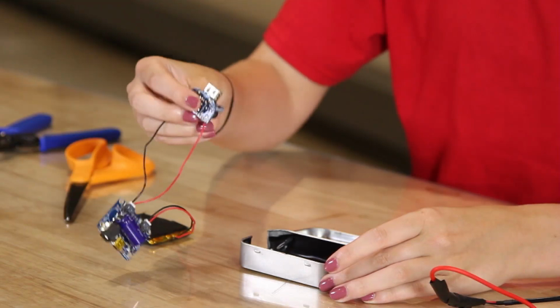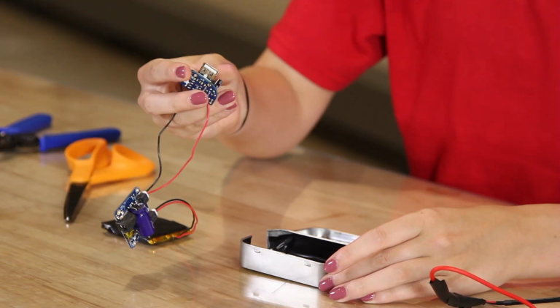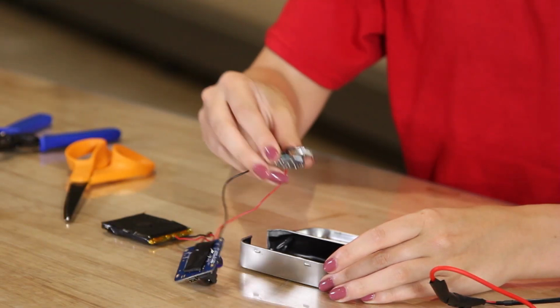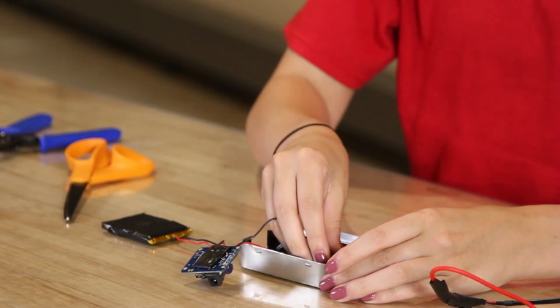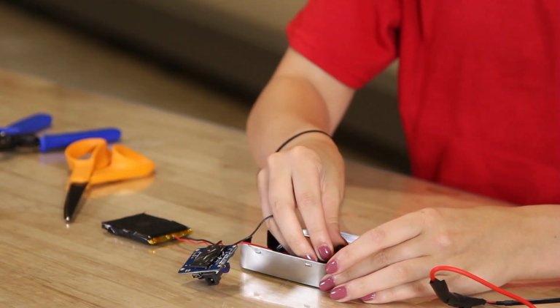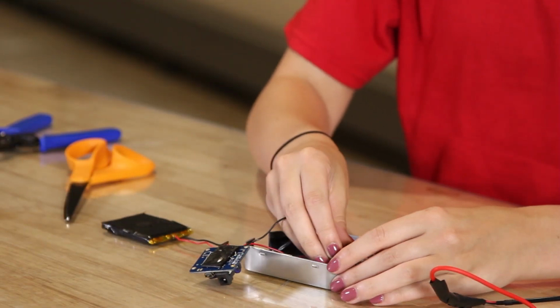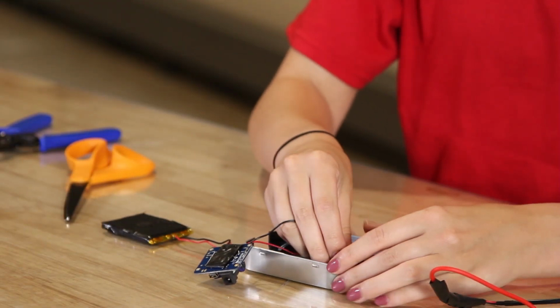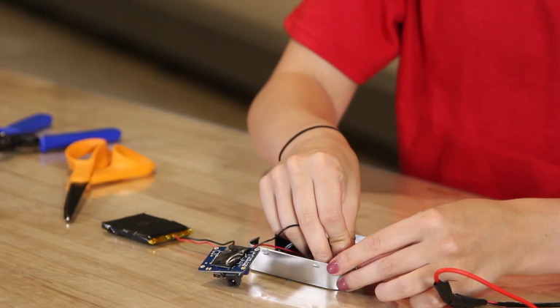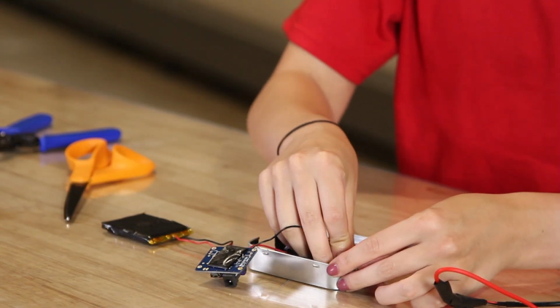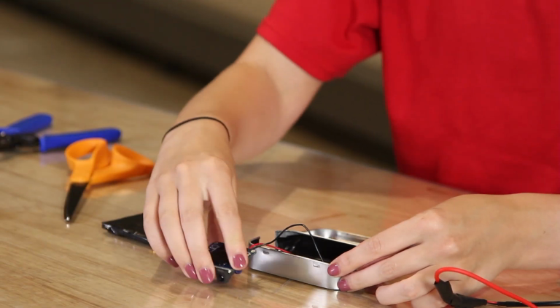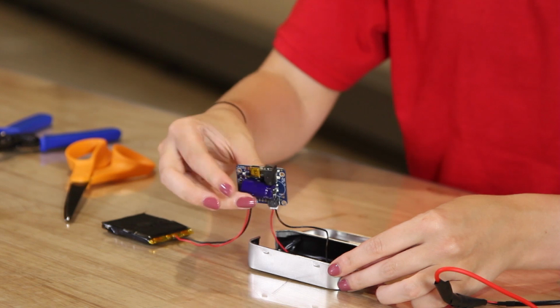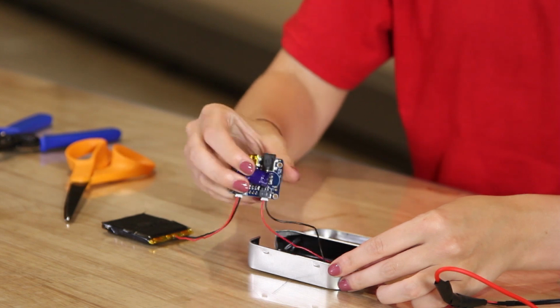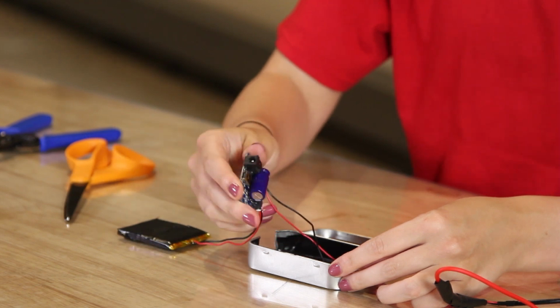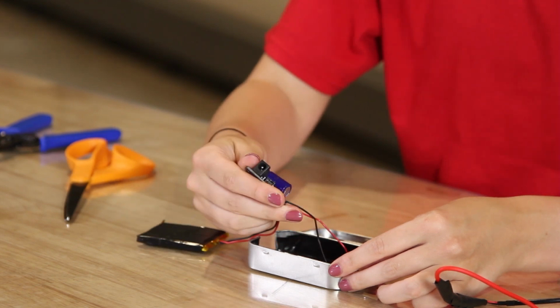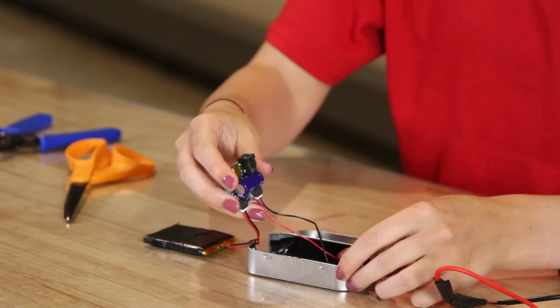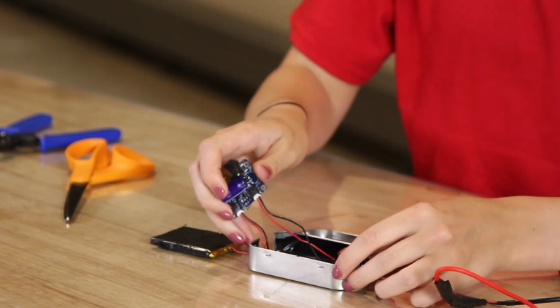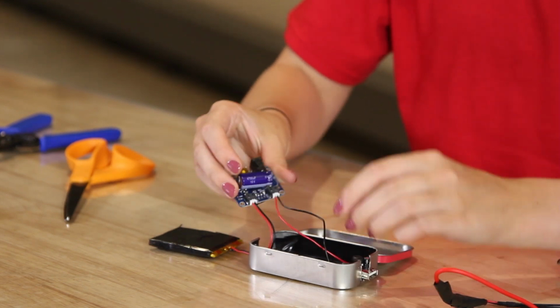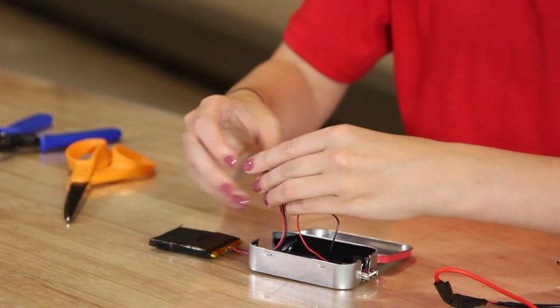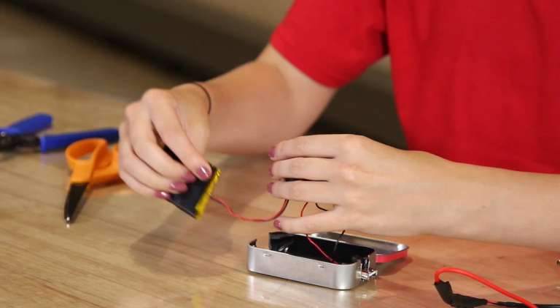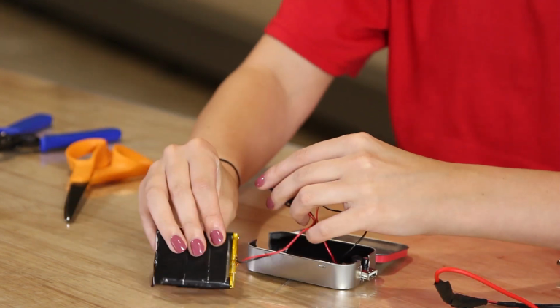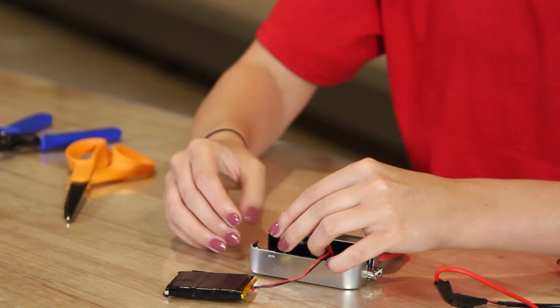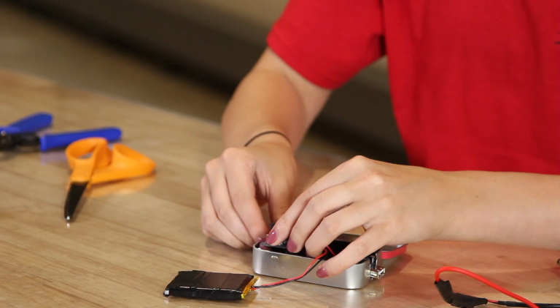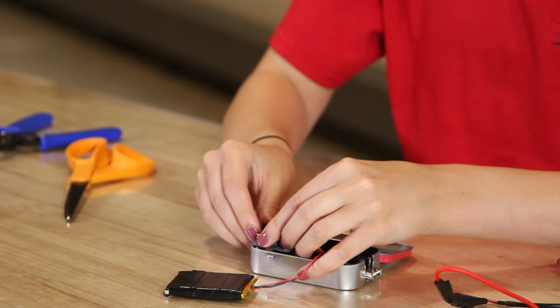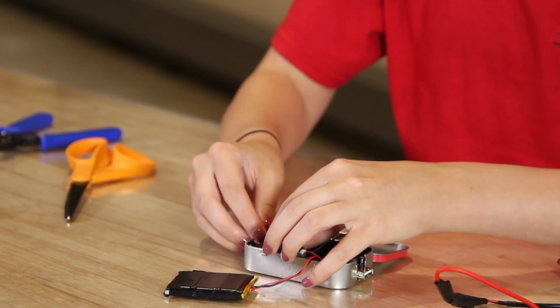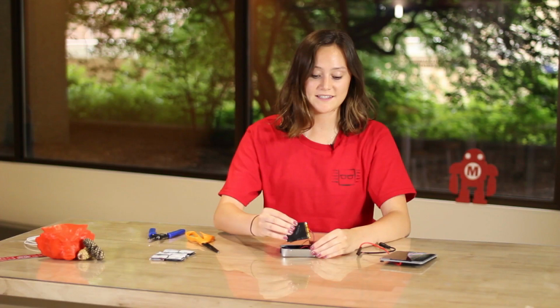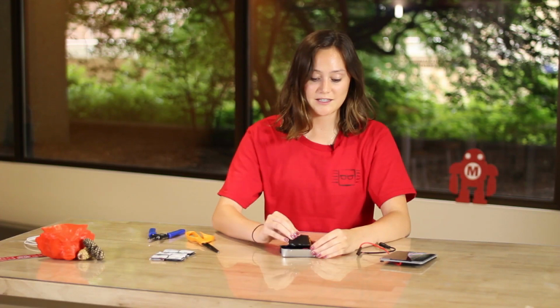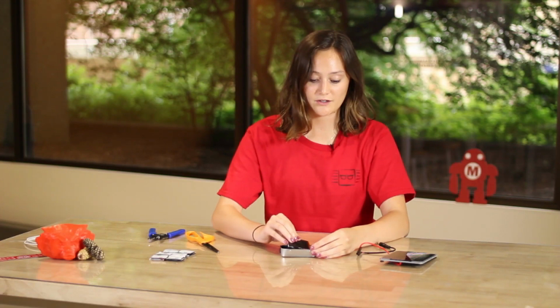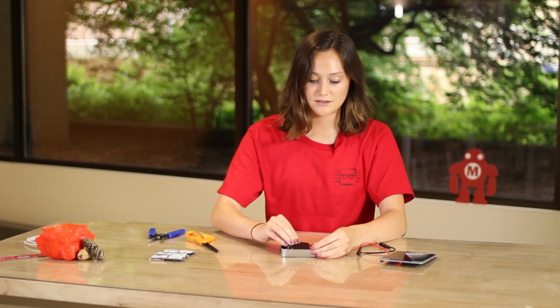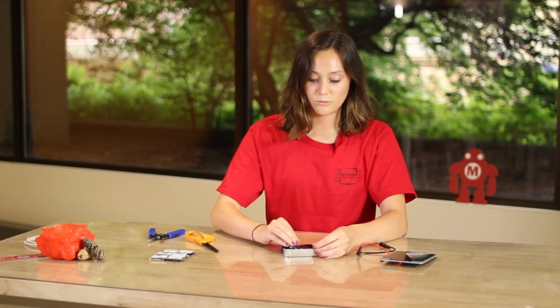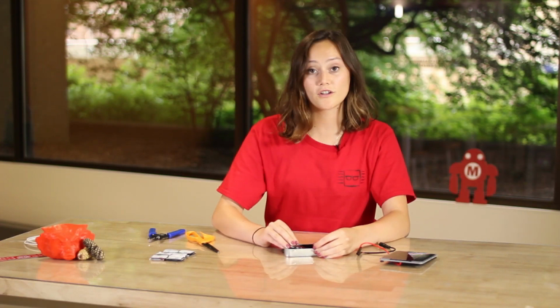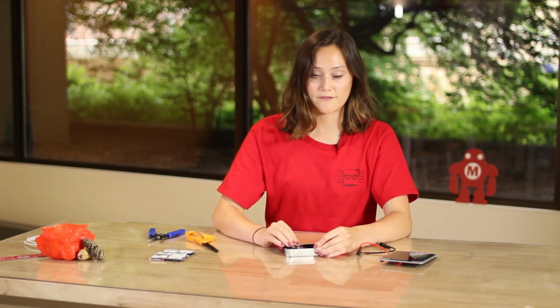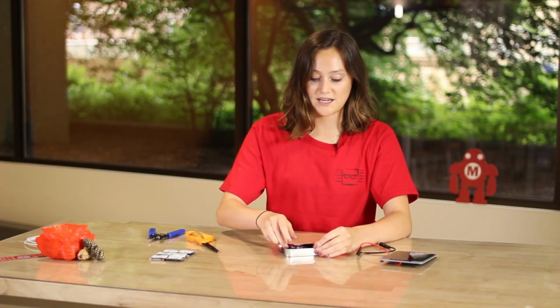To begin to assemble it, I'm going to first put our Minty Boost Kit on the bottom of our Altoid tin, as well as our LiPoly Kit. Then on top of both kits, I will place the lithium battery, which is also covered with tape.